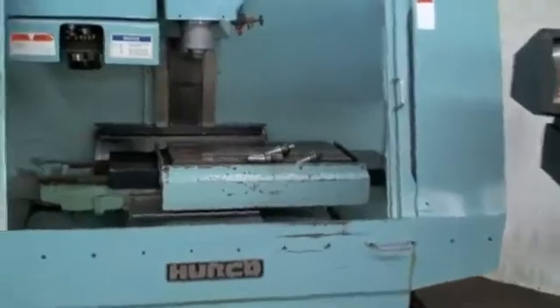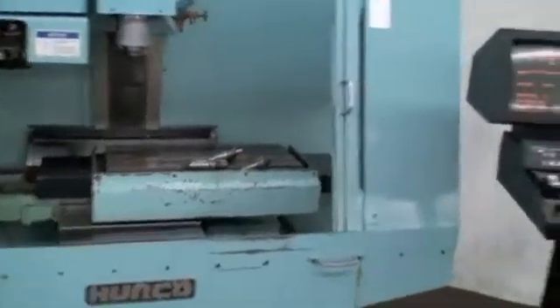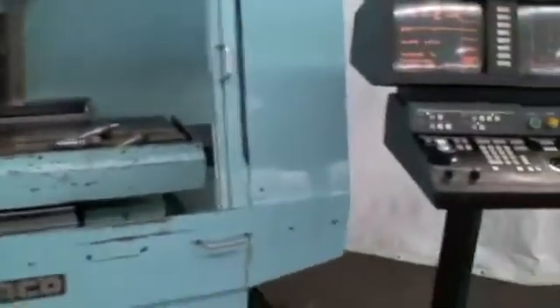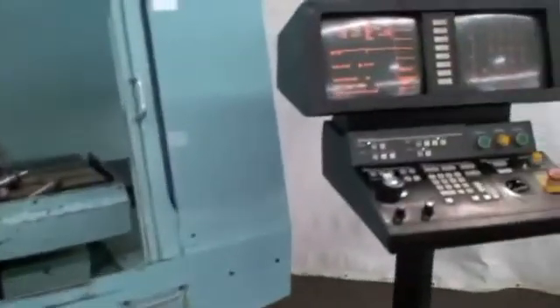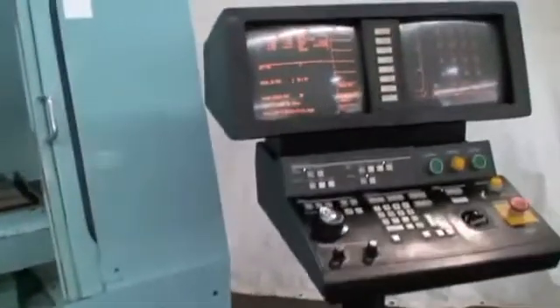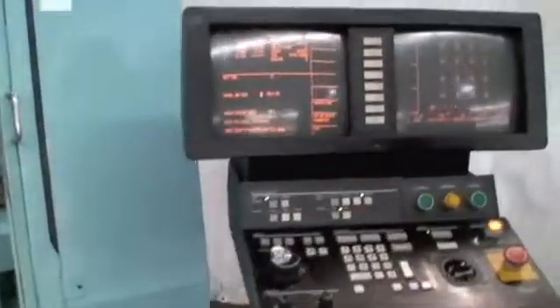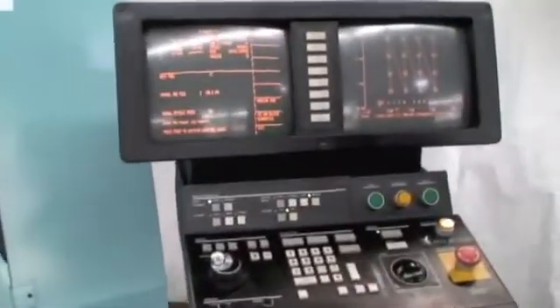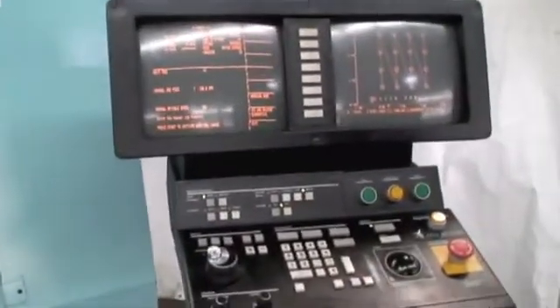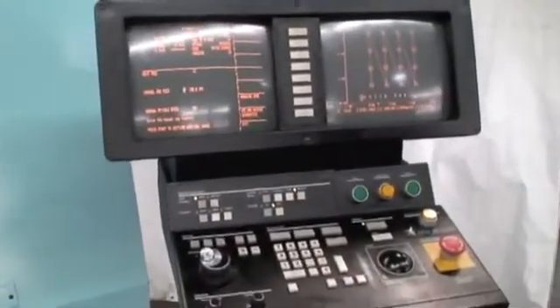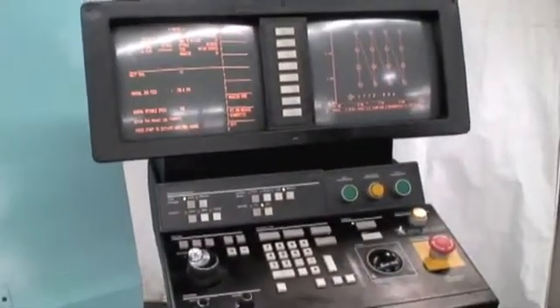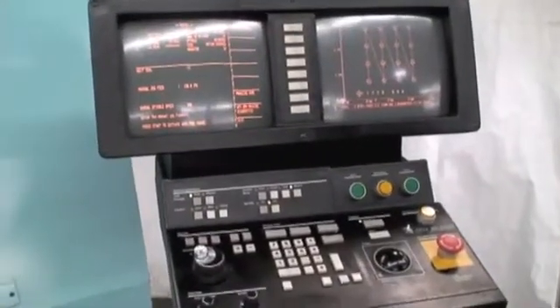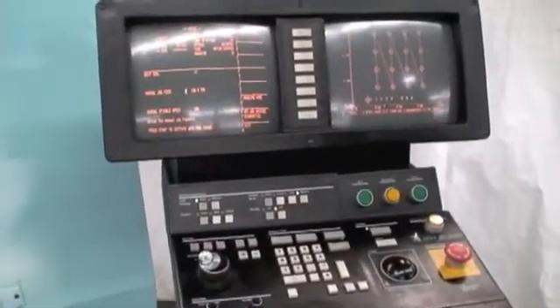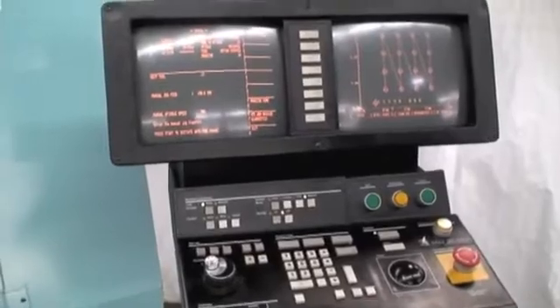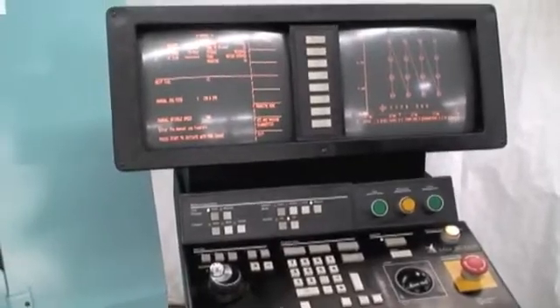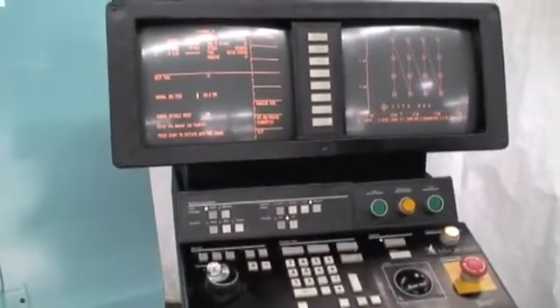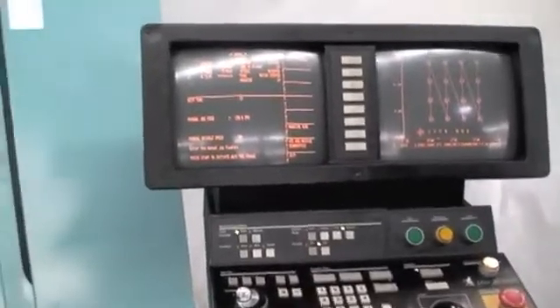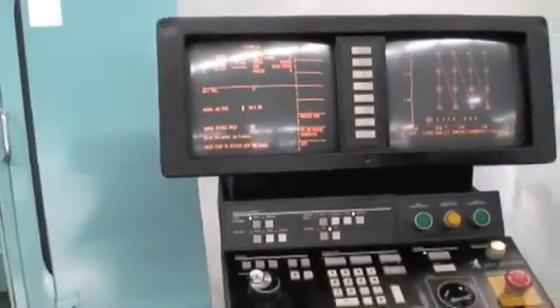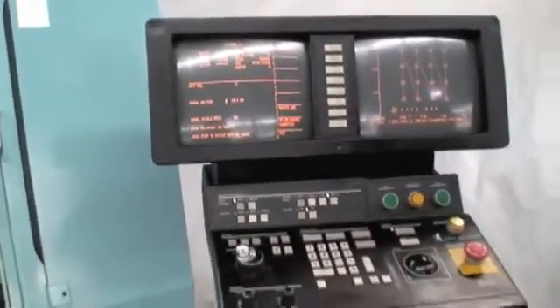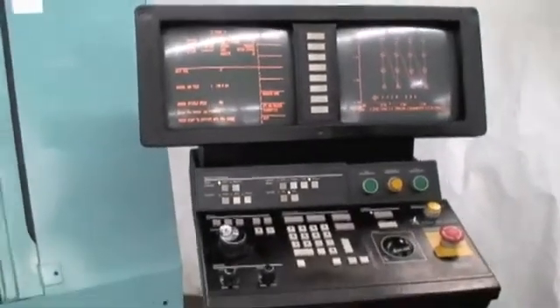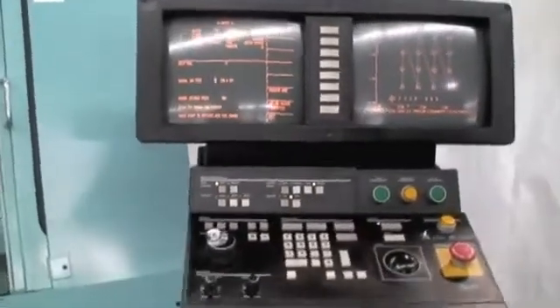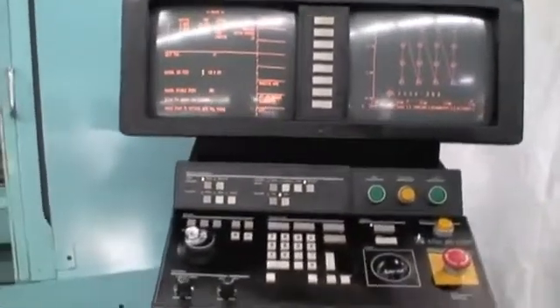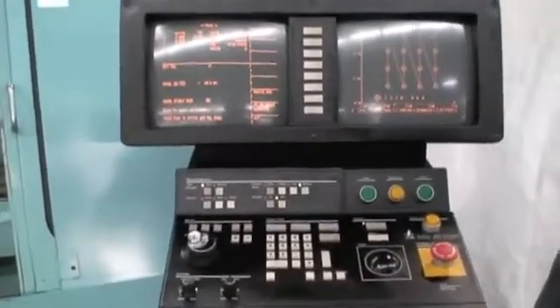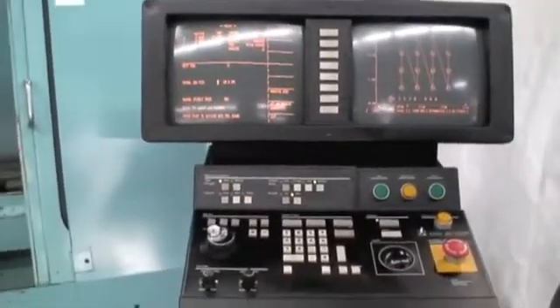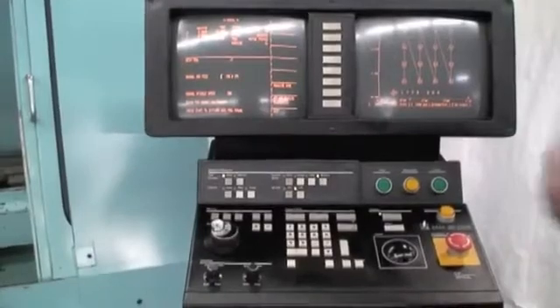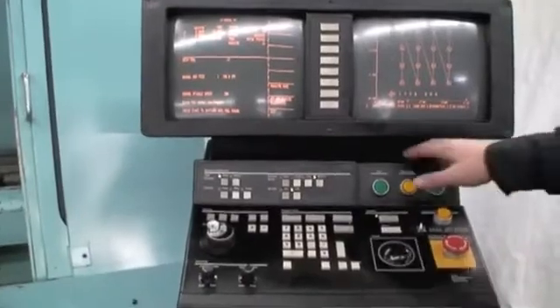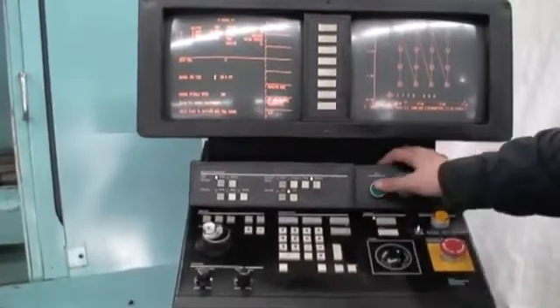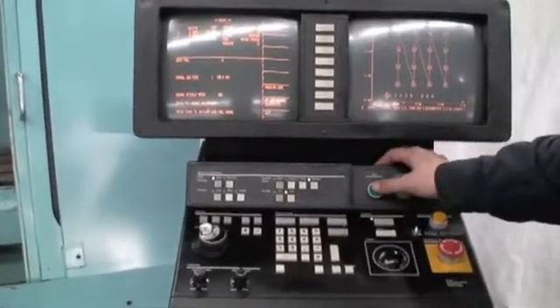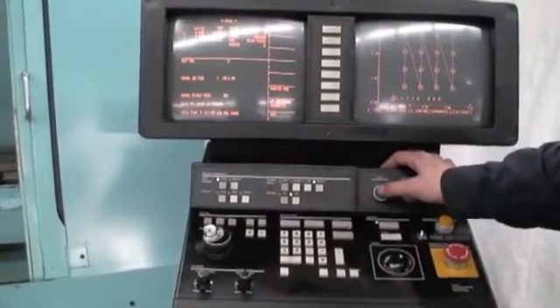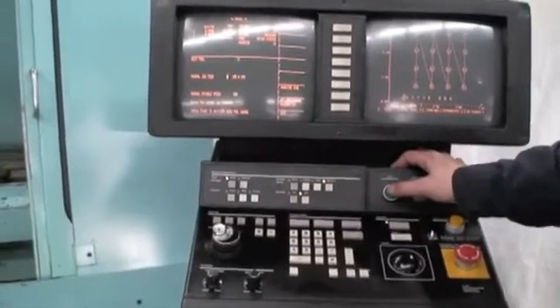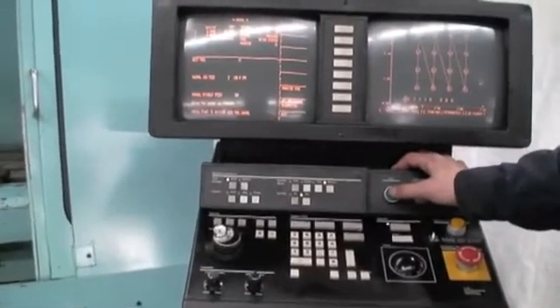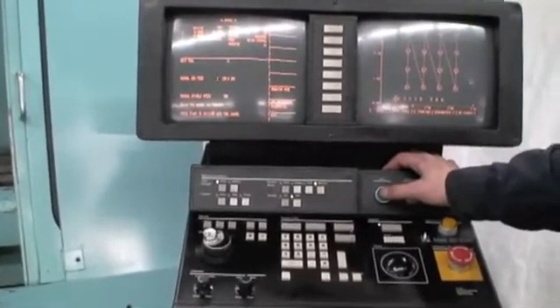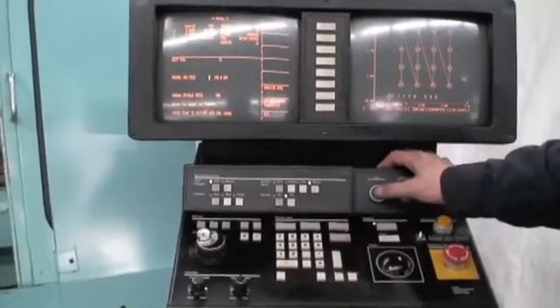What we're doing here on the machine is going to be like a warm-up cycle that is built into the machine. We'll do a tool change before and then go ahead and run it through its motion so you can get an idea how it sounds.